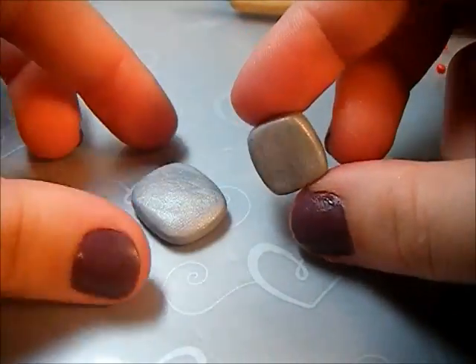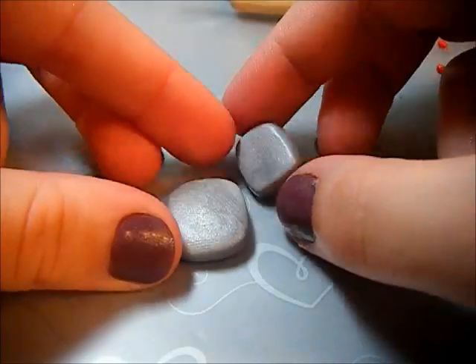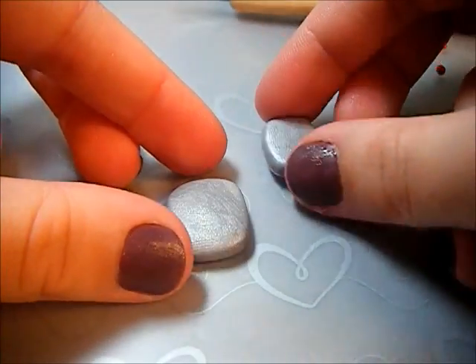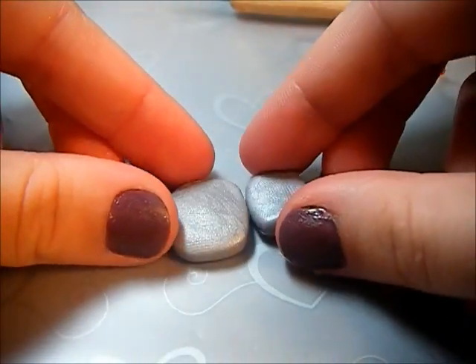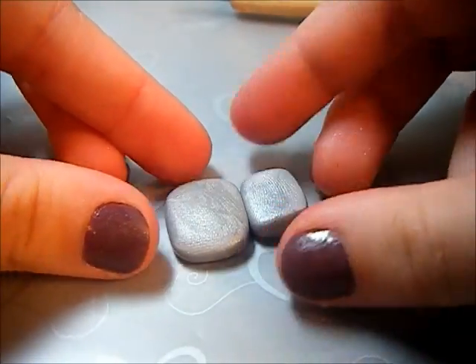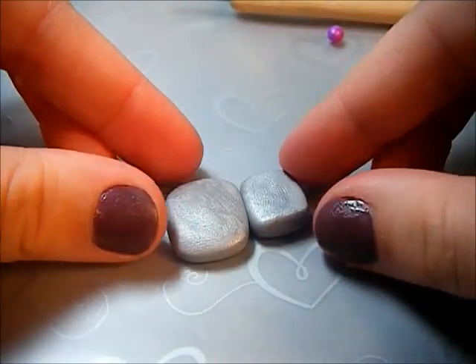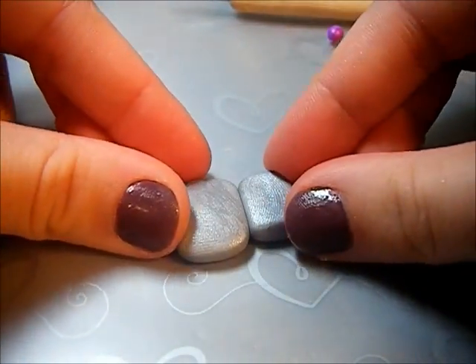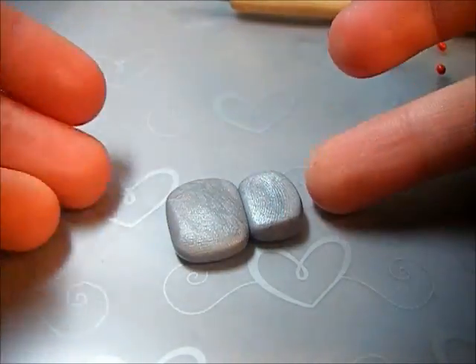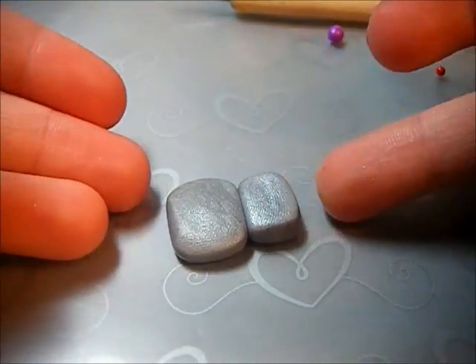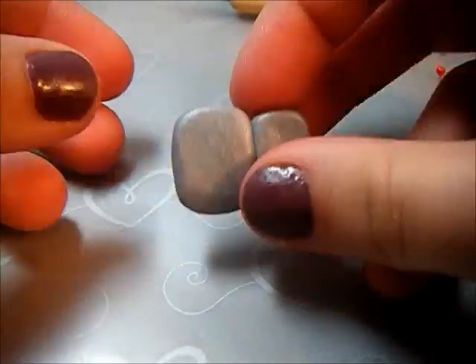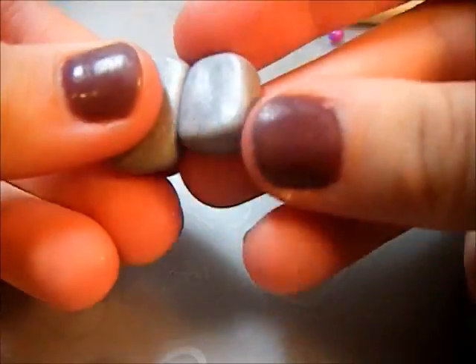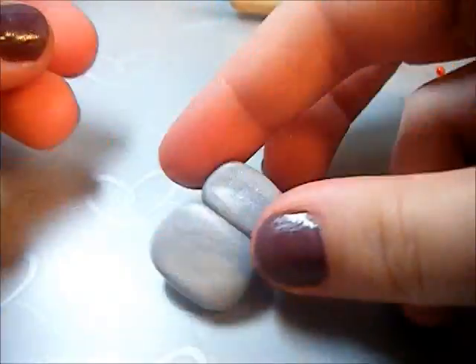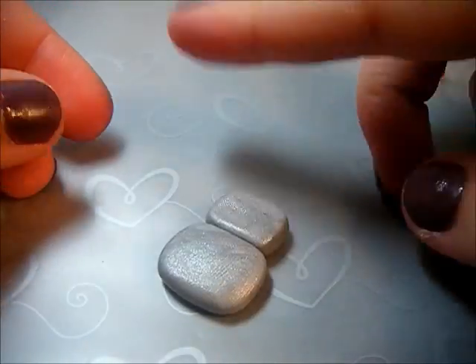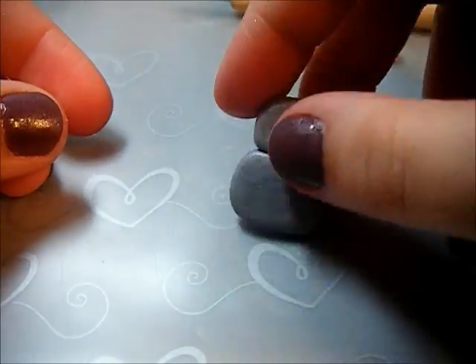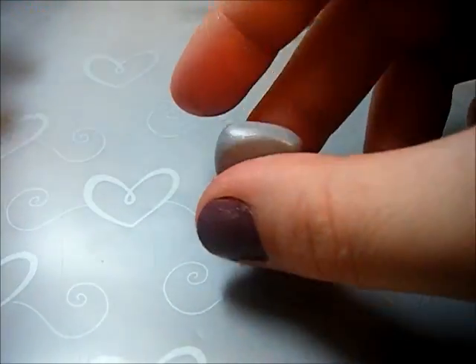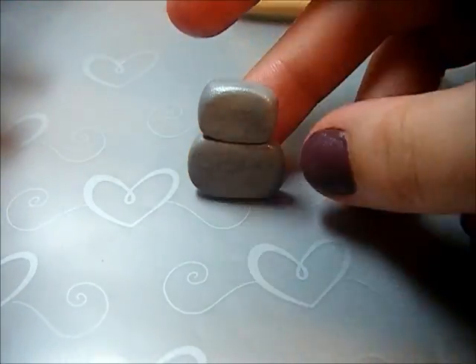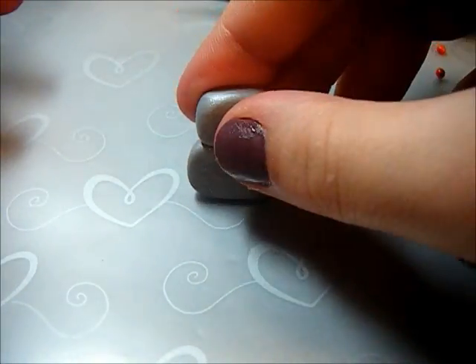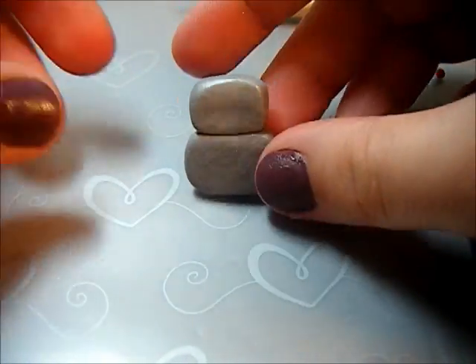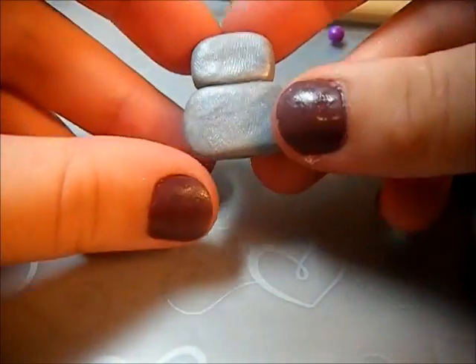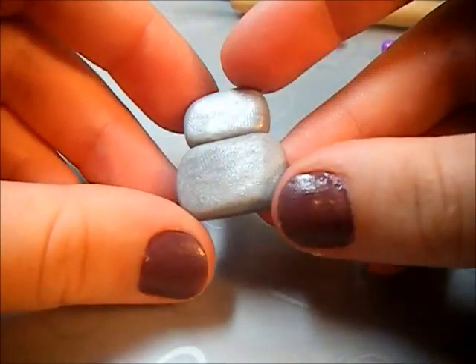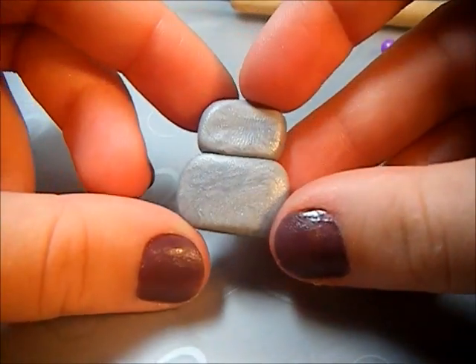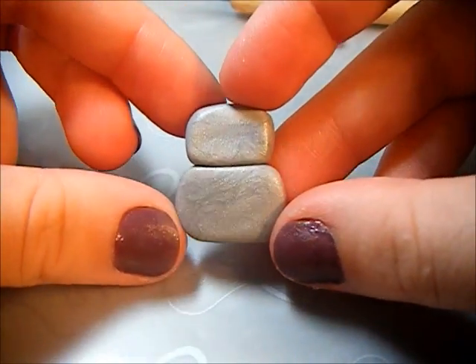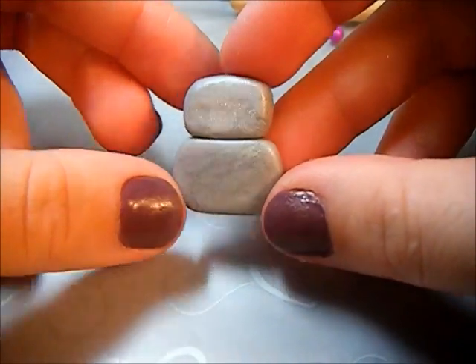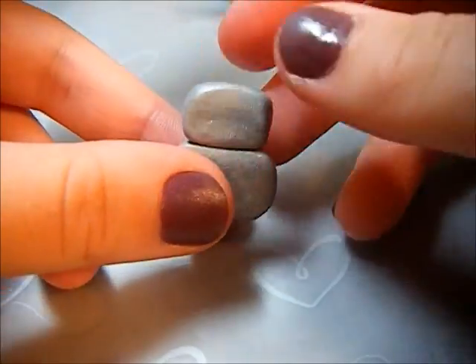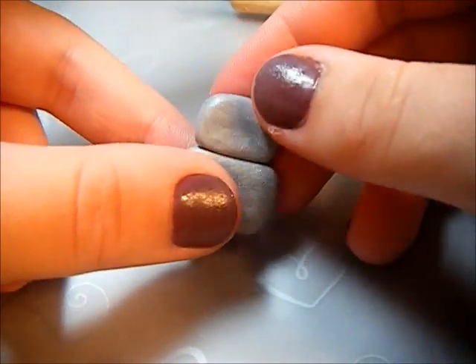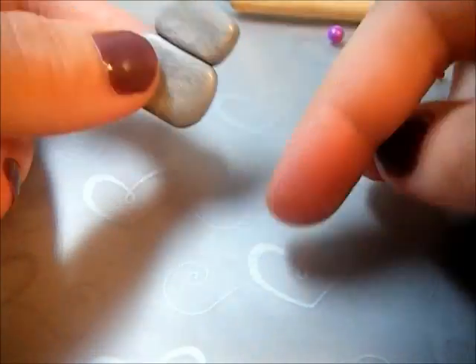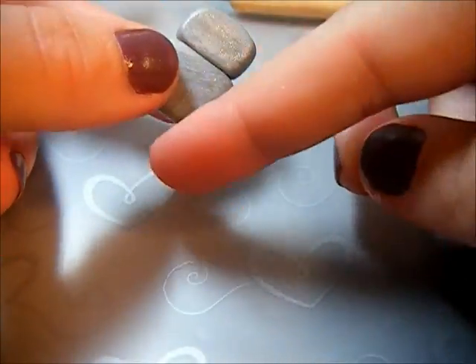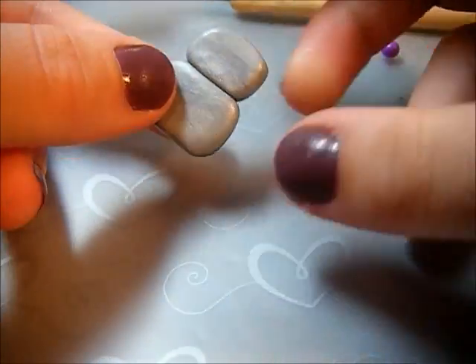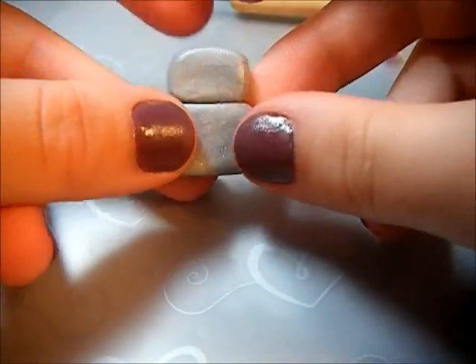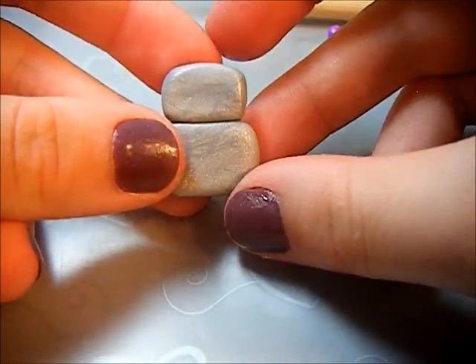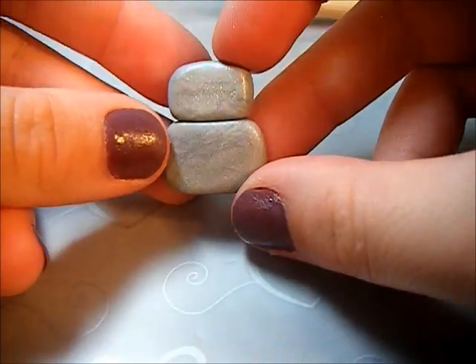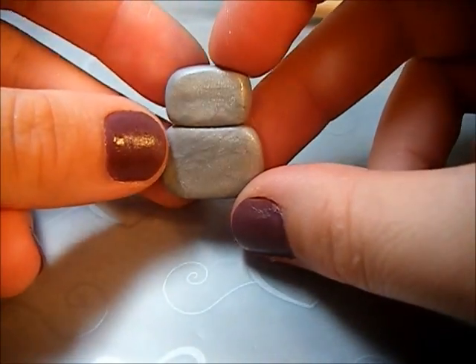Now you're going to want to attach the head and the body. I attached them and I'm not going to use TLS or anything because I'm going to stick a head pin through this later, so it won't really matter.